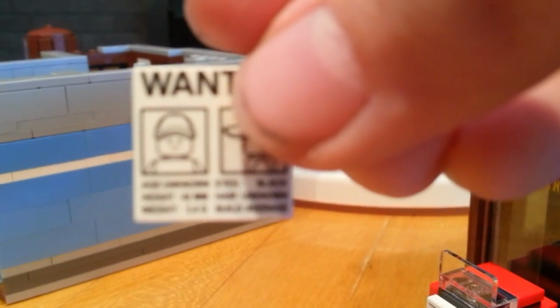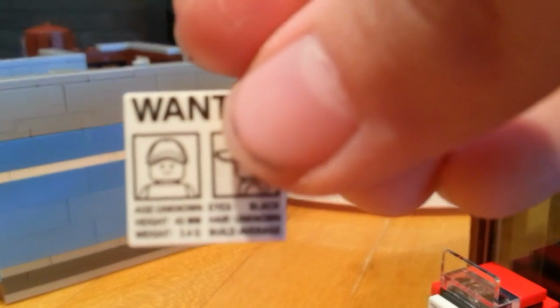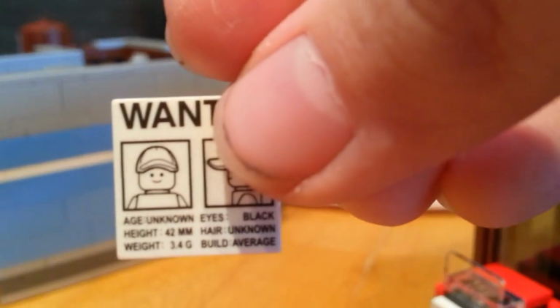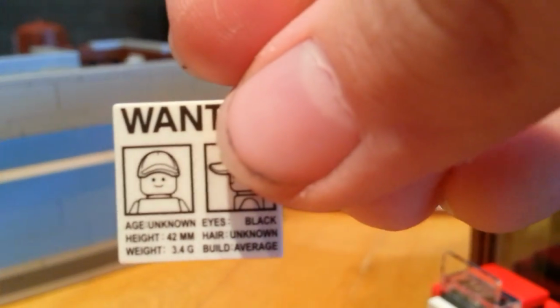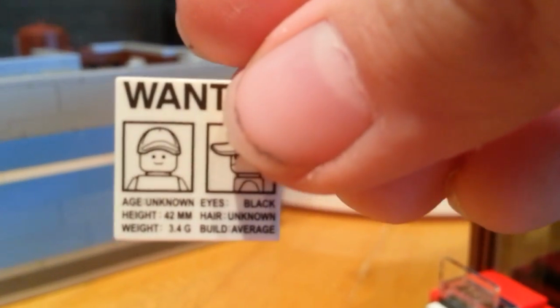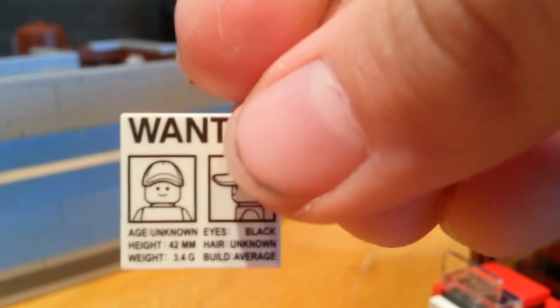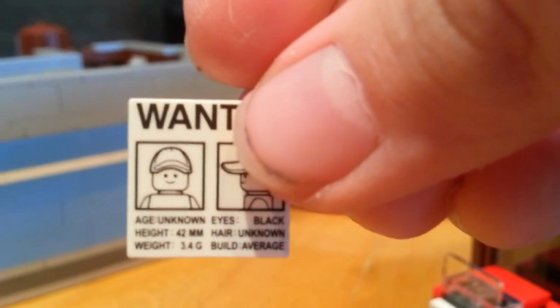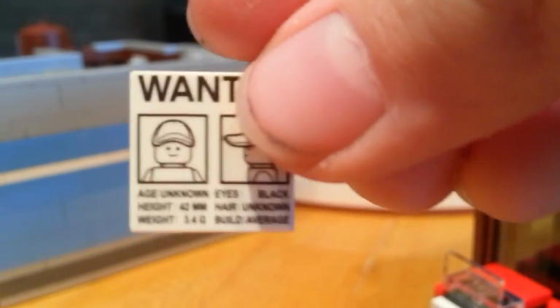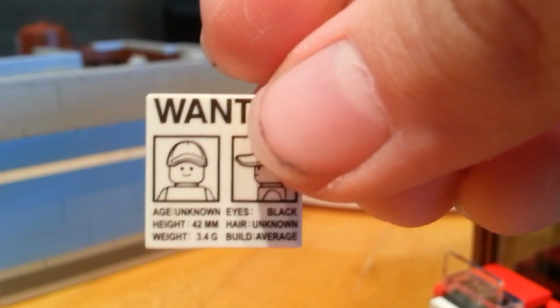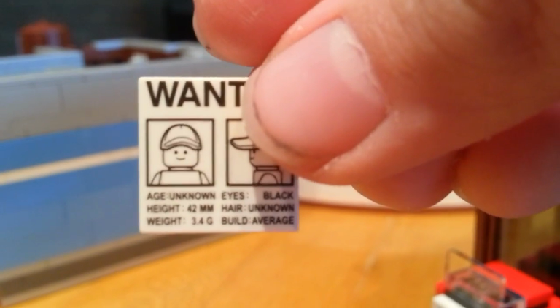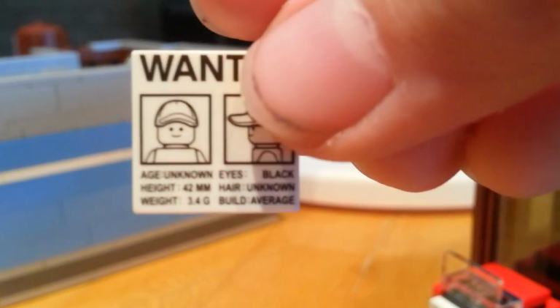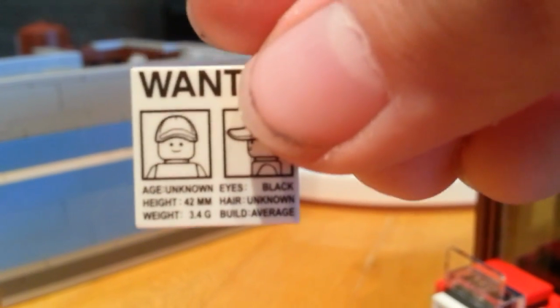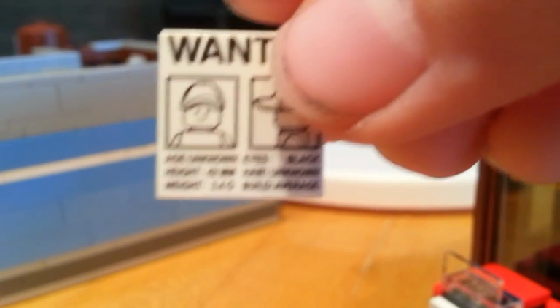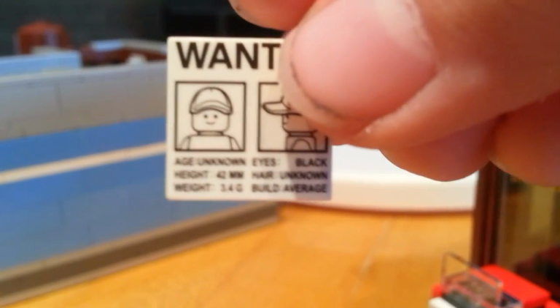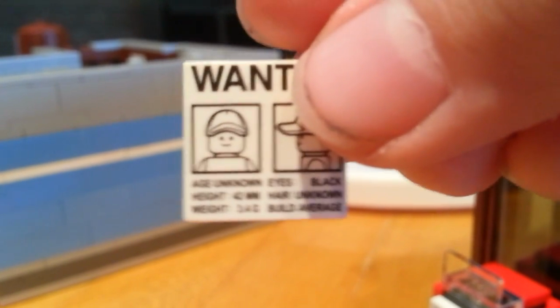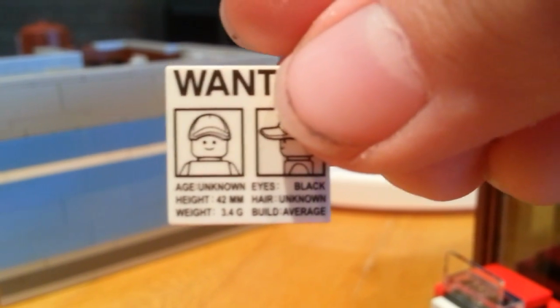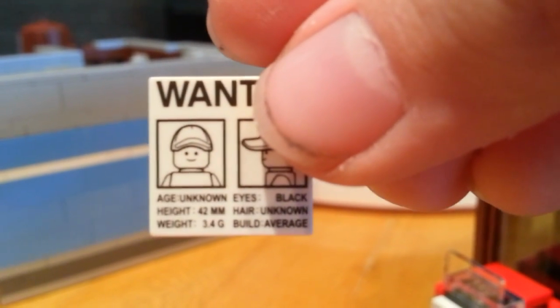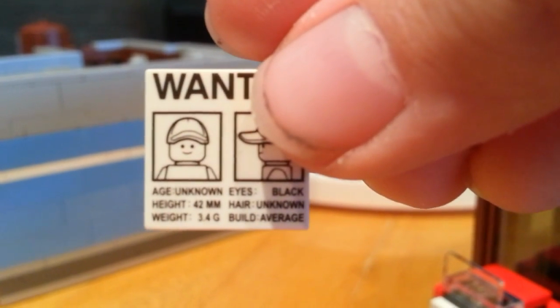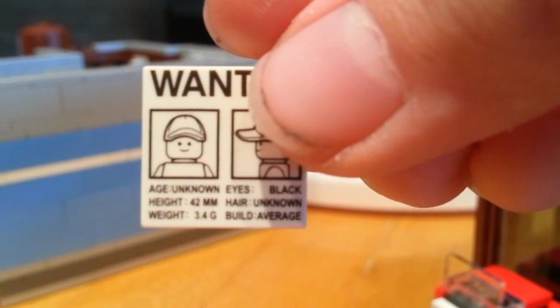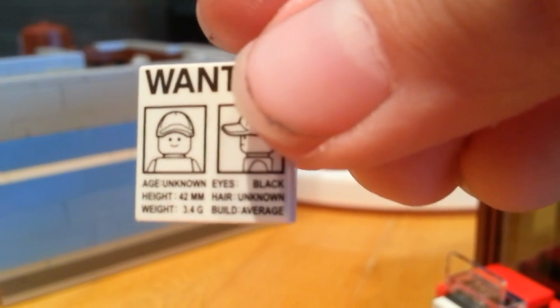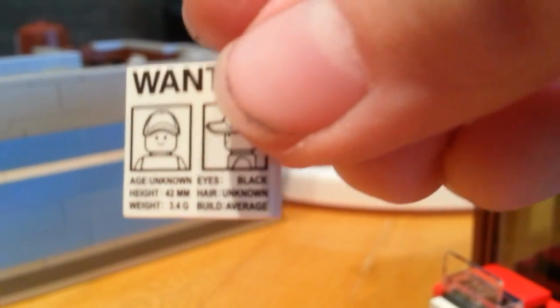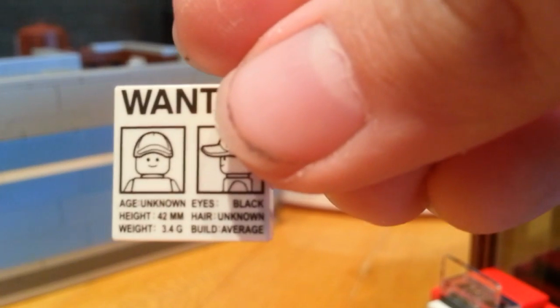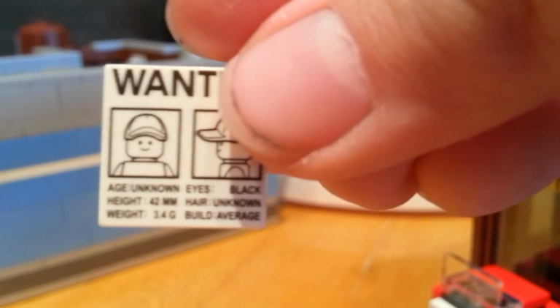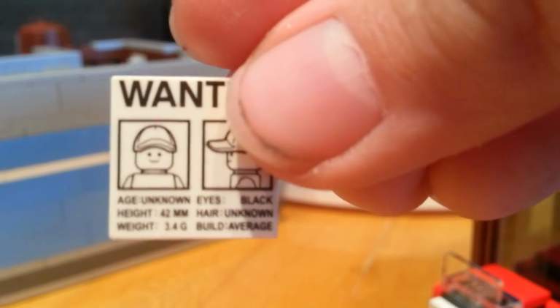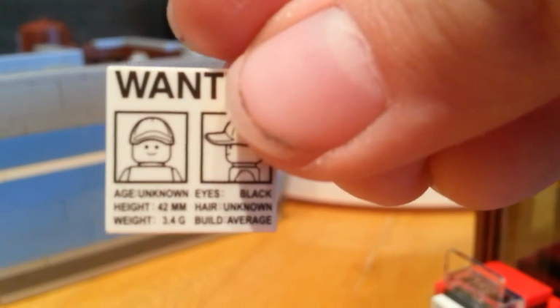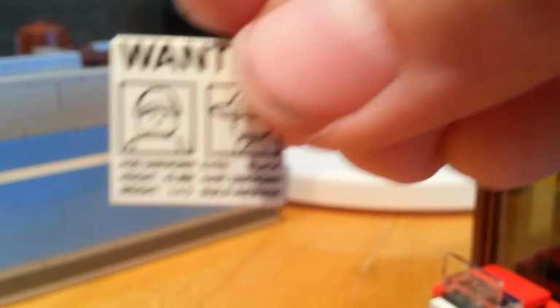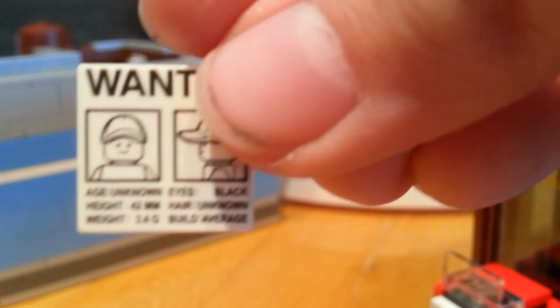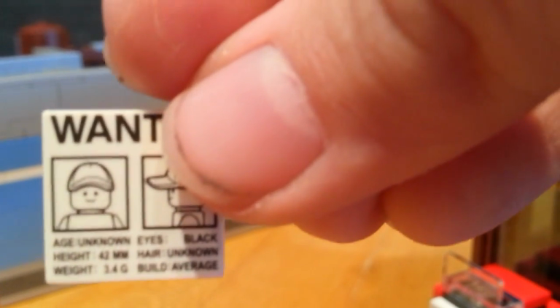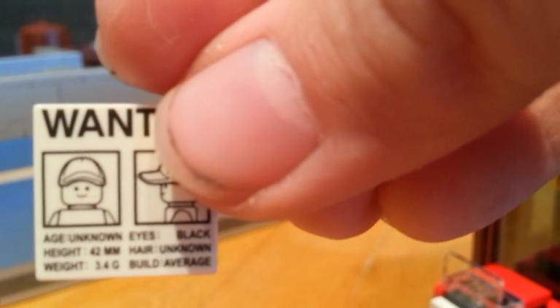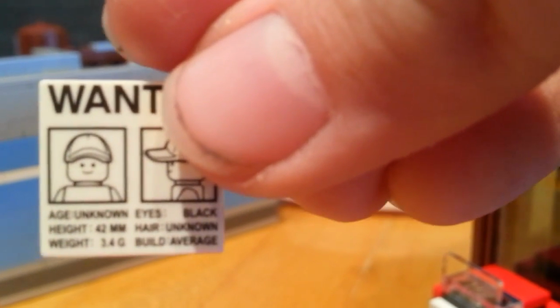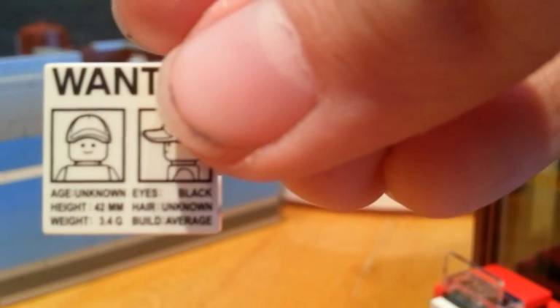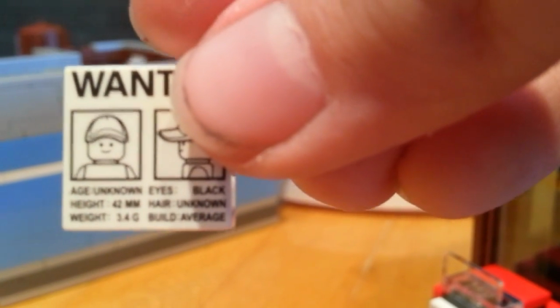Weight, let's see. Age: unknown. Height: 42 millimeters. Weight: 3.4 grams. Eyes: black. Hair: unknown. Build: average.